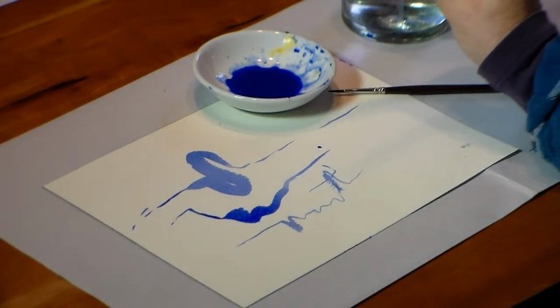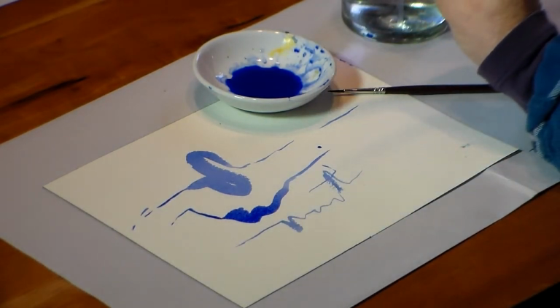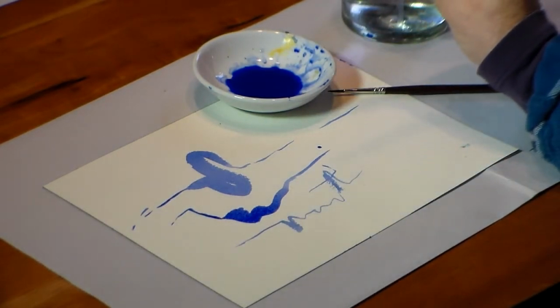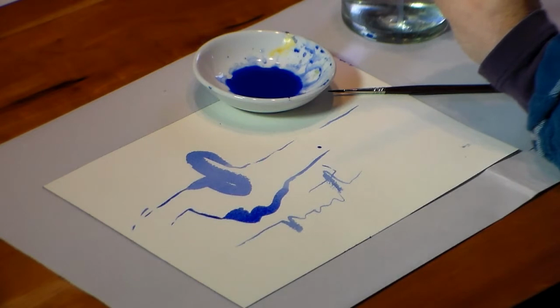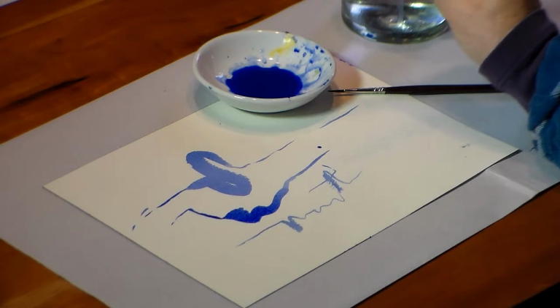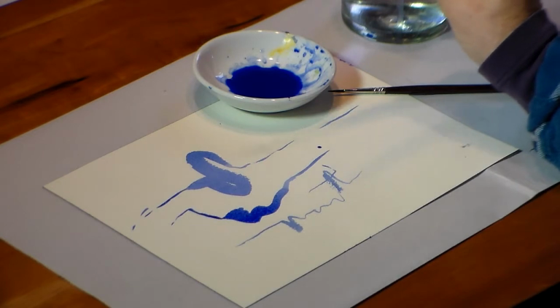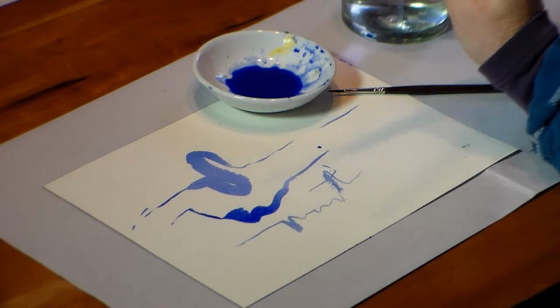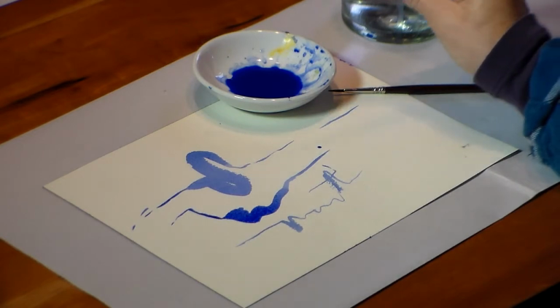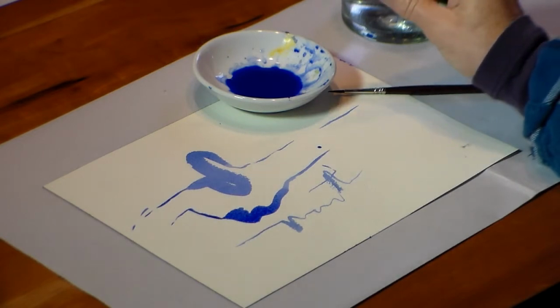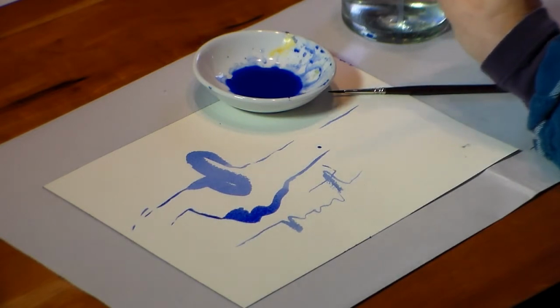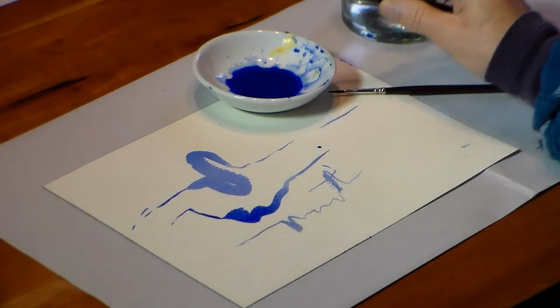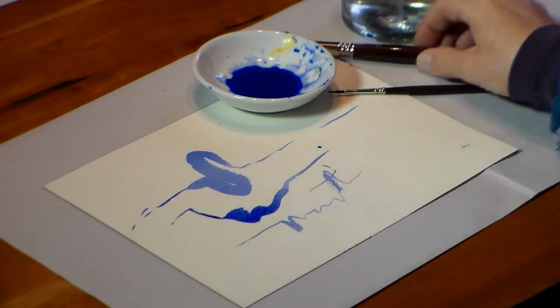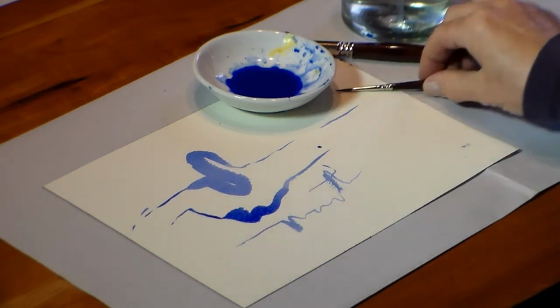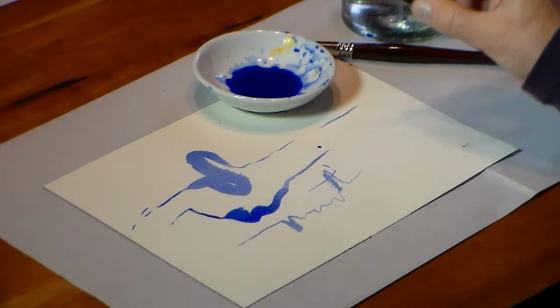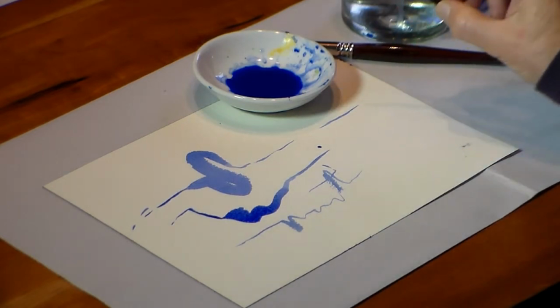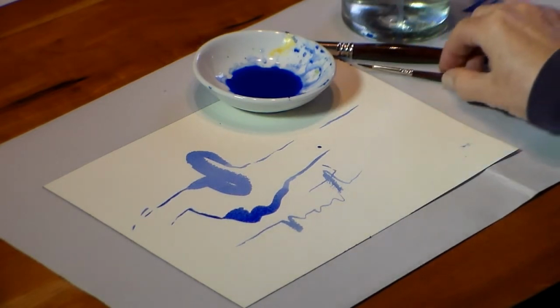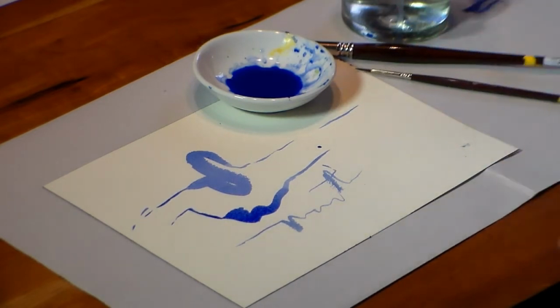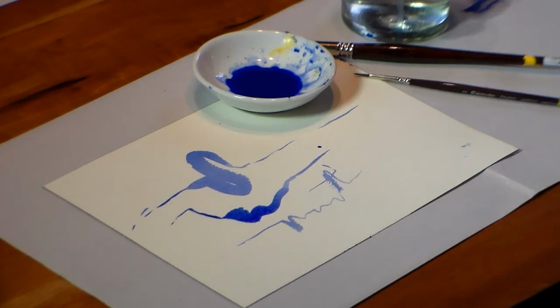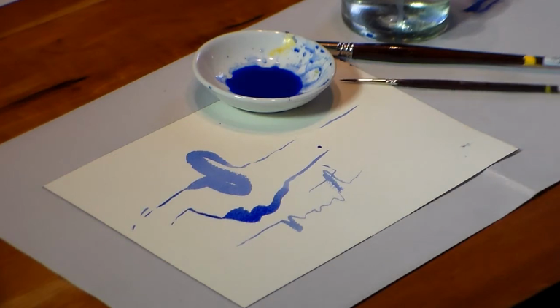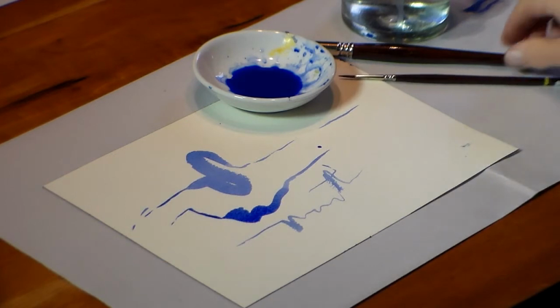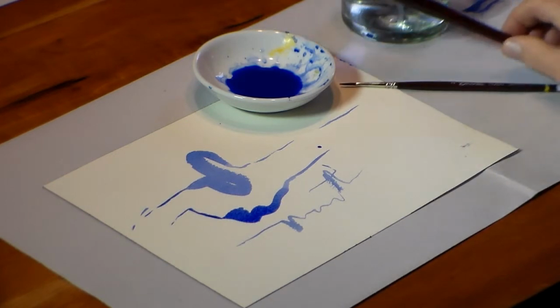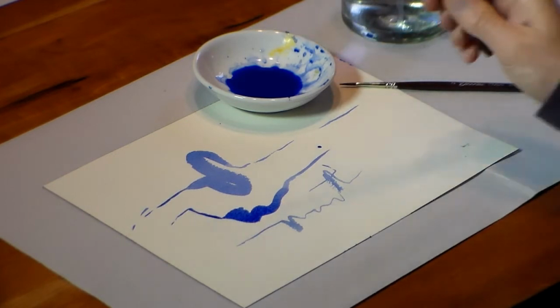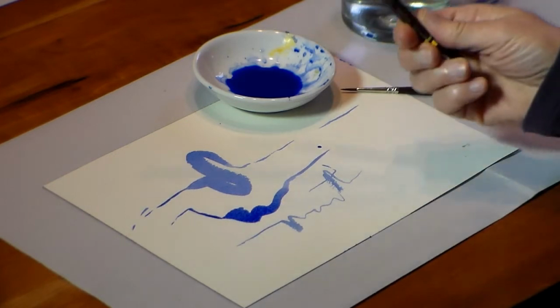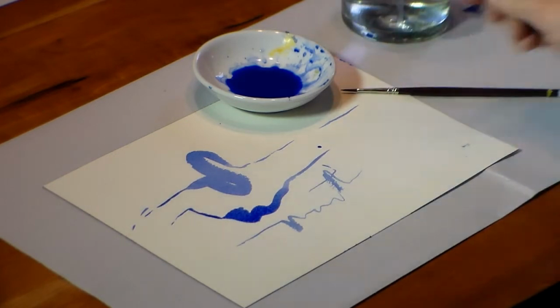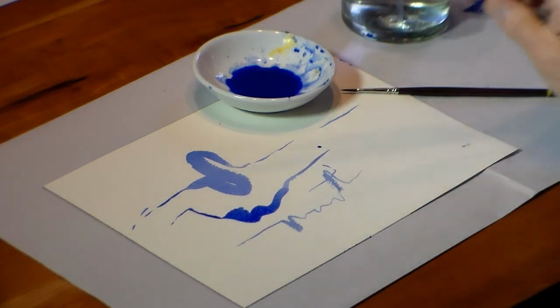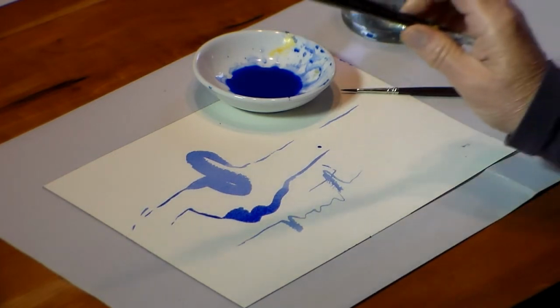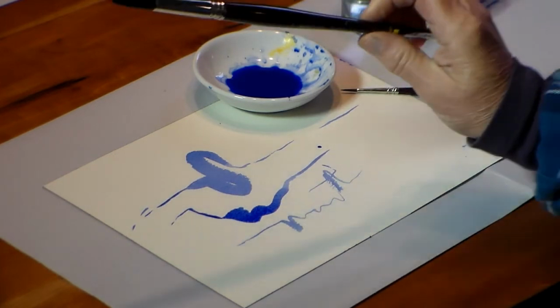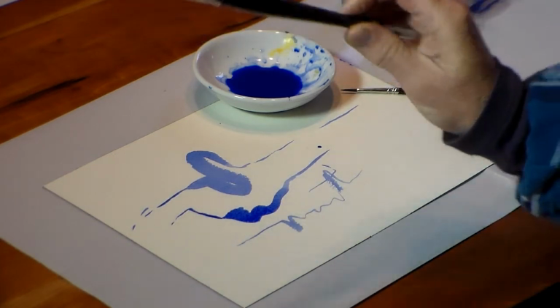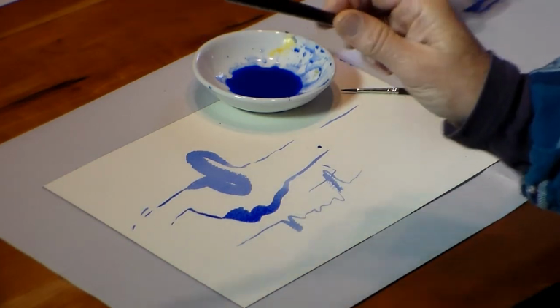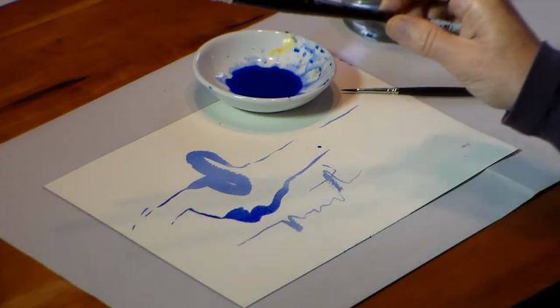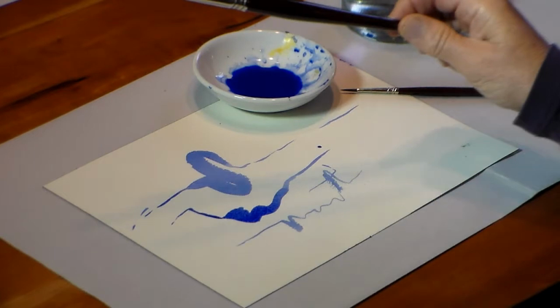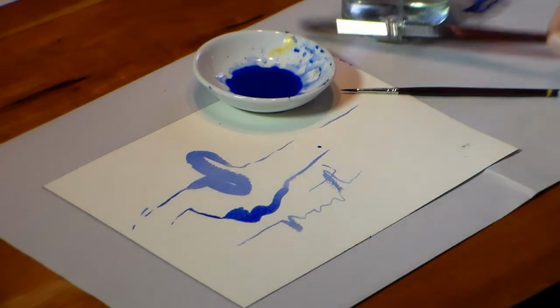It's always best to start with your biggest brush and then go down to your smaller brush. These are good quality synthetics and you want a nice round one like this.